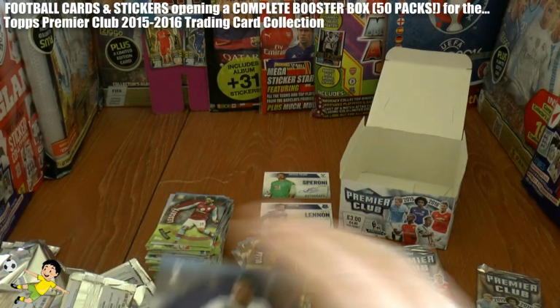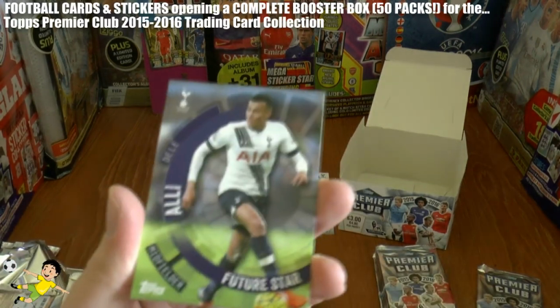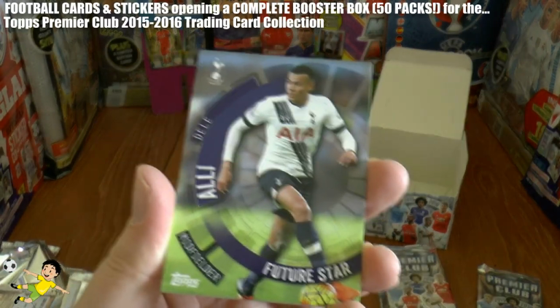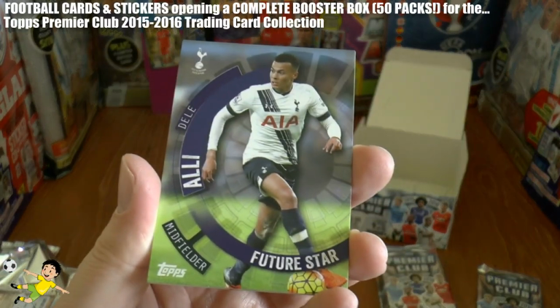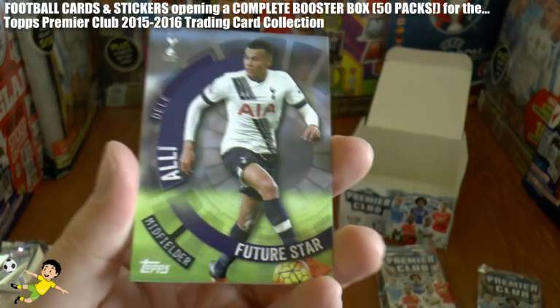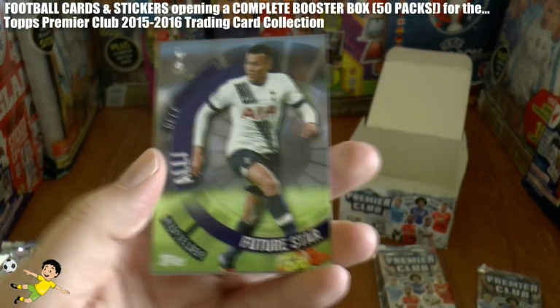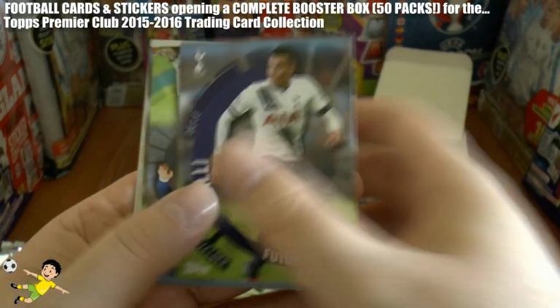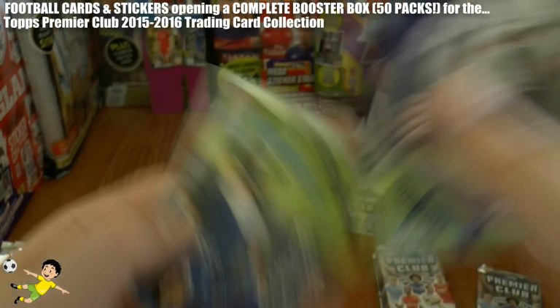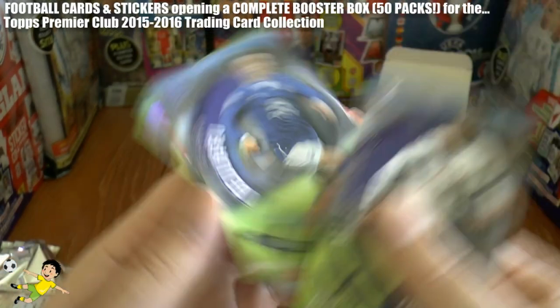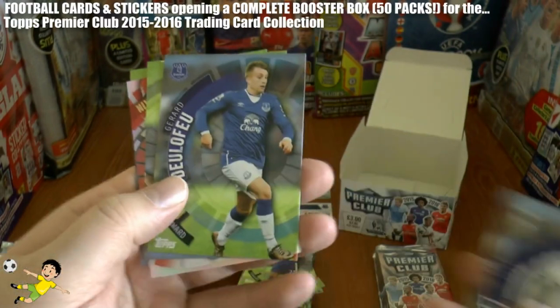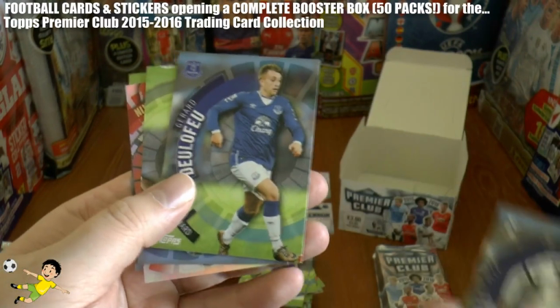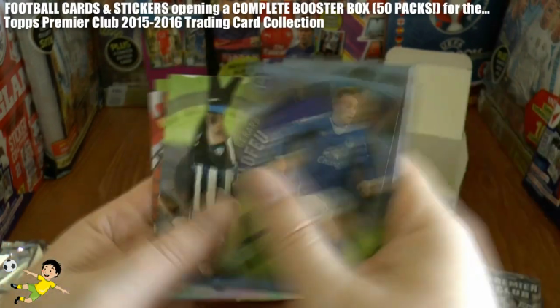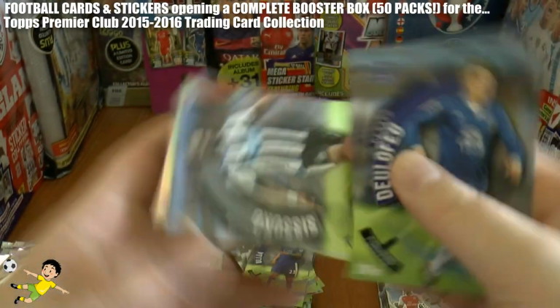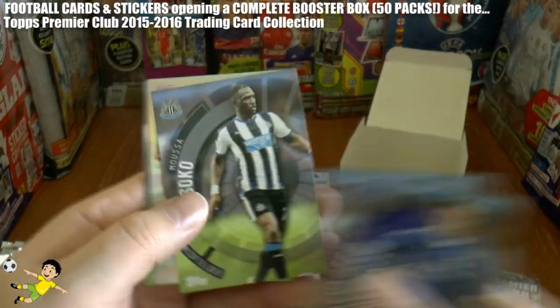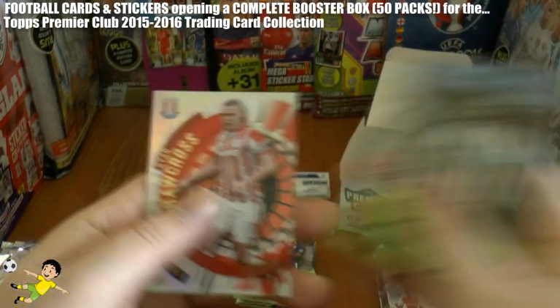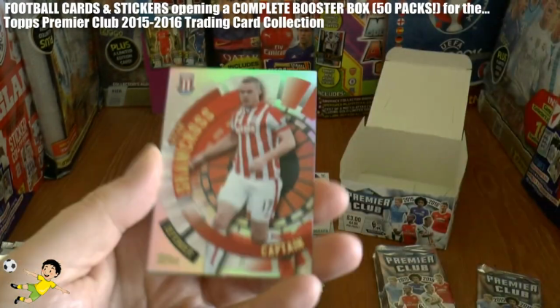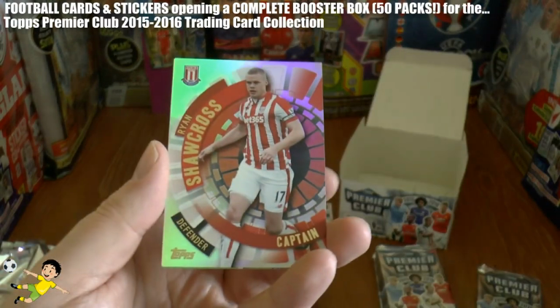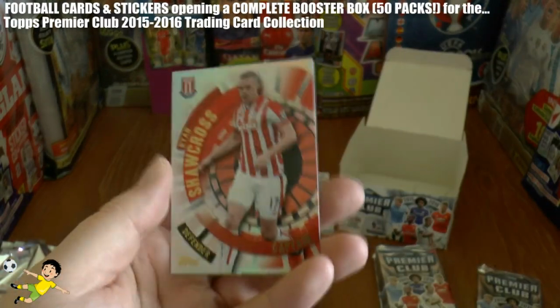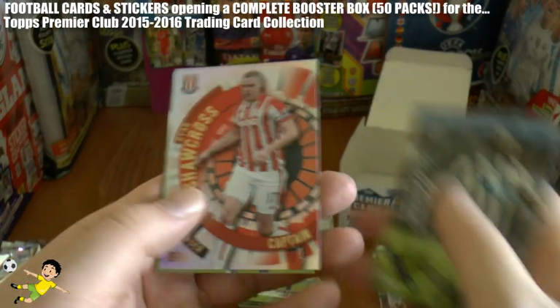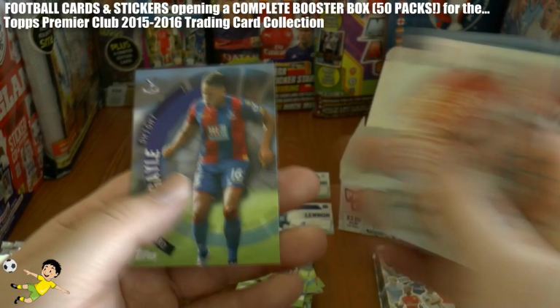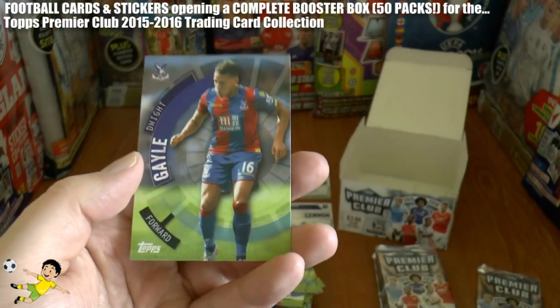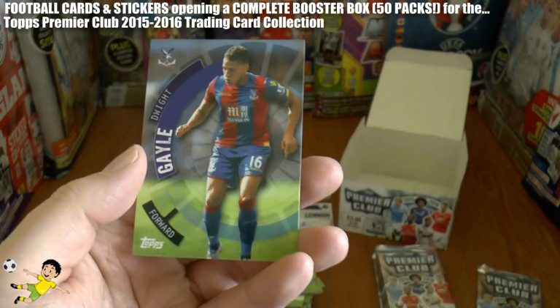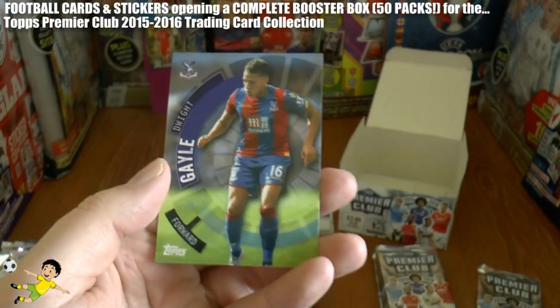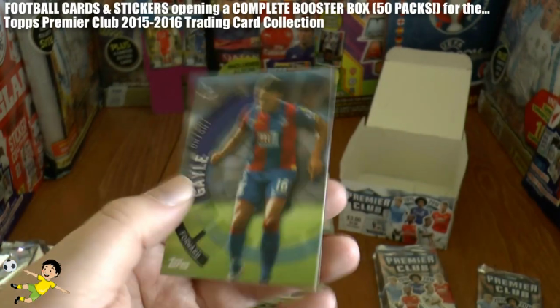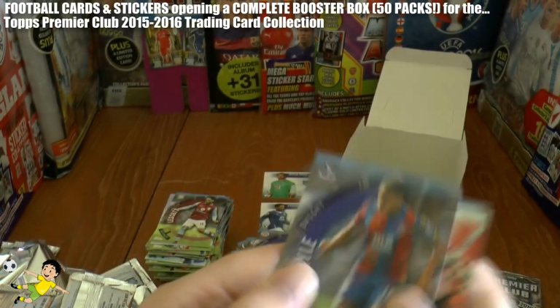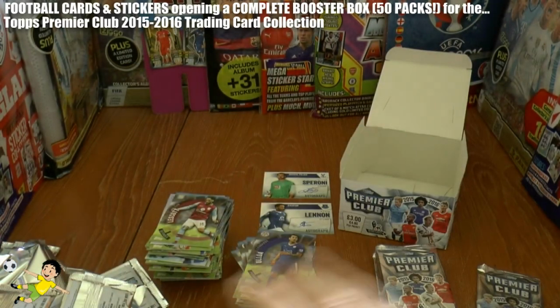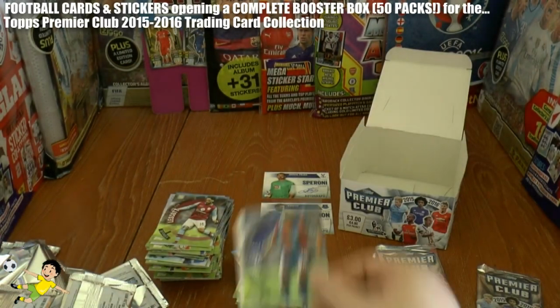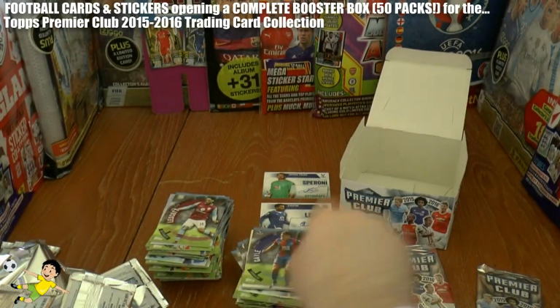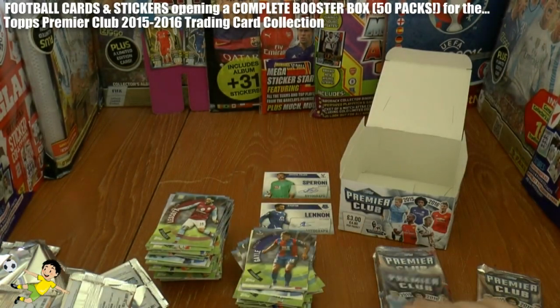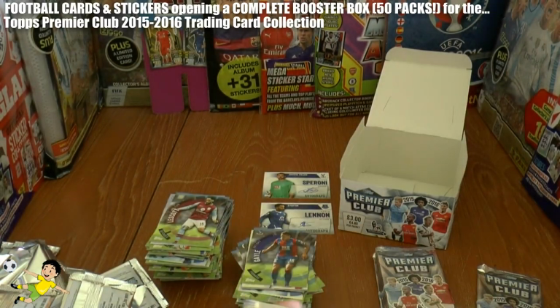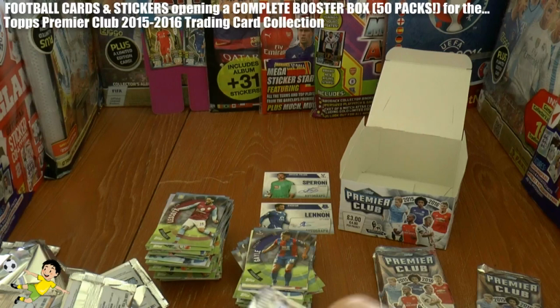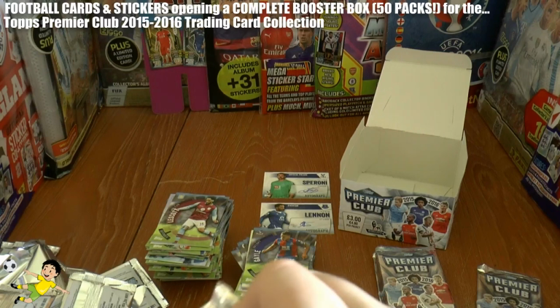Next one out we have the fantastic Dele Alli of Spurs, the Everton winger Sissoko, Ryan Shawcross Captain of Stoke, and Dwight Gayle again the squad player from Crystal Palace — which is a trade.